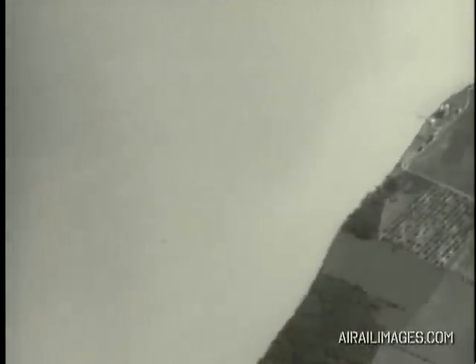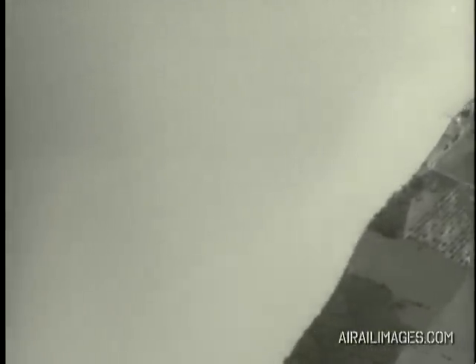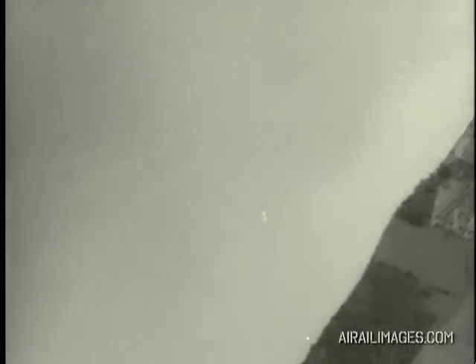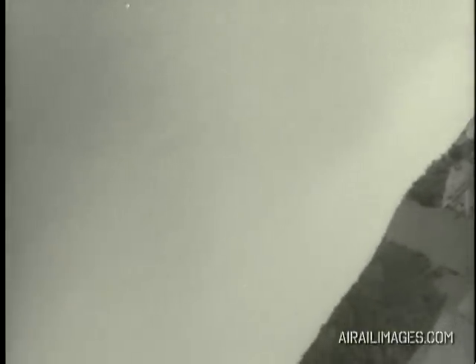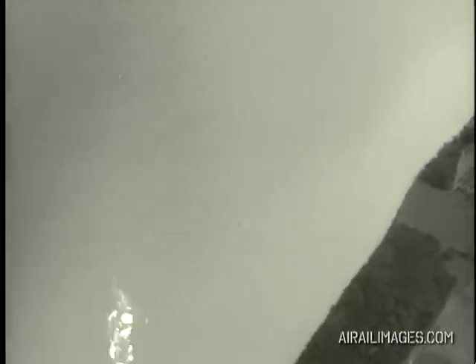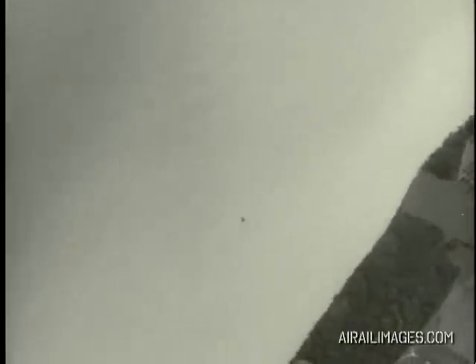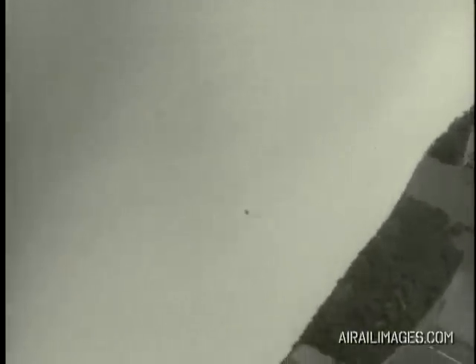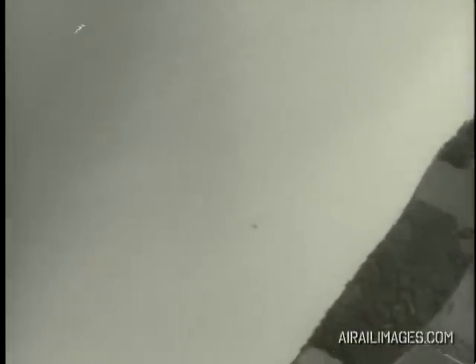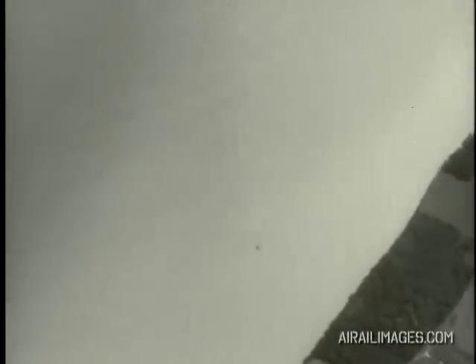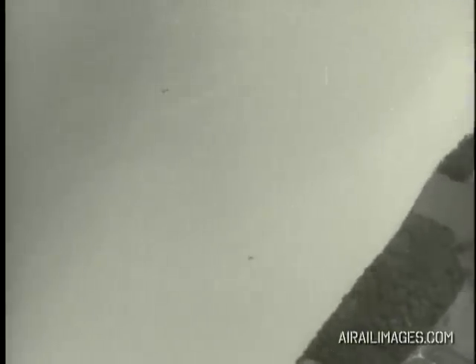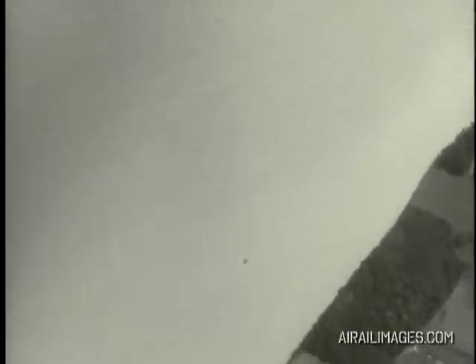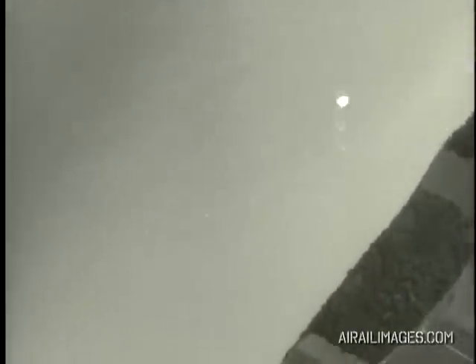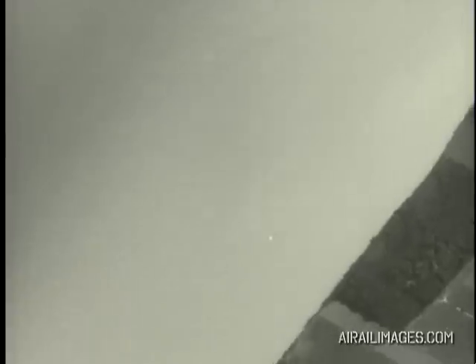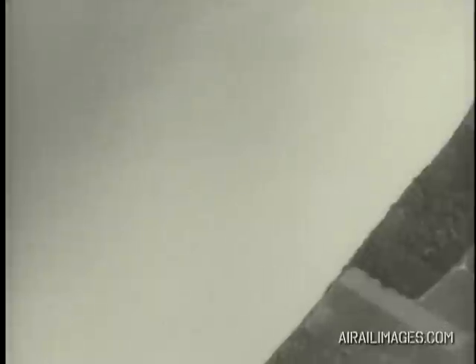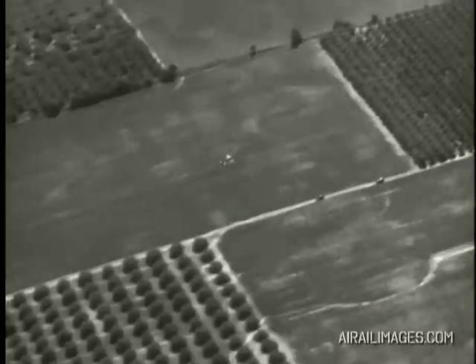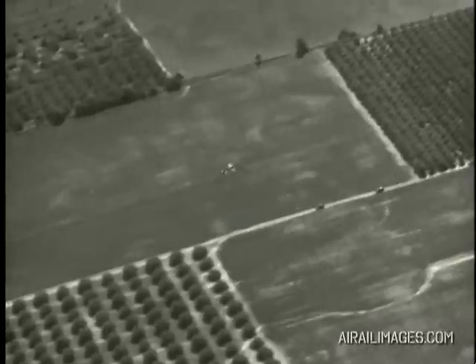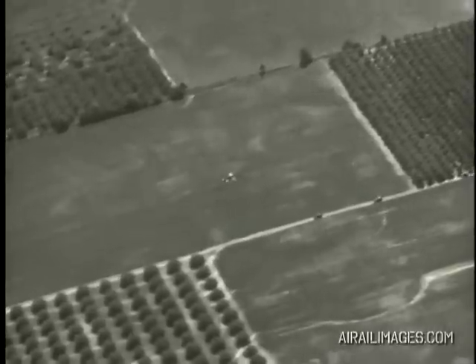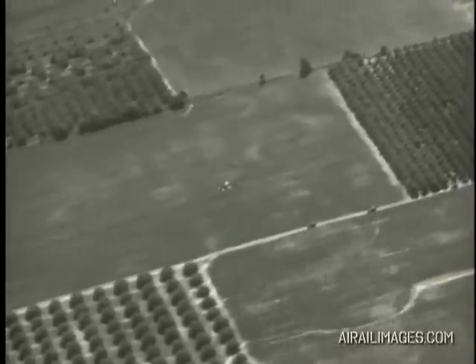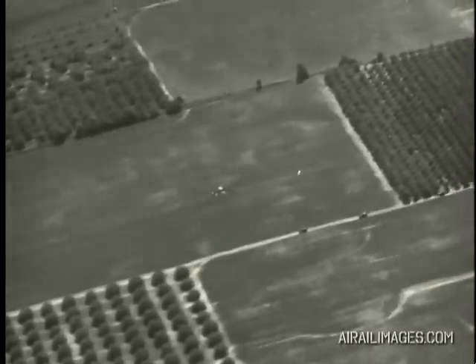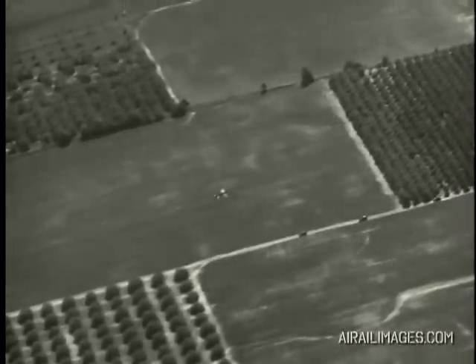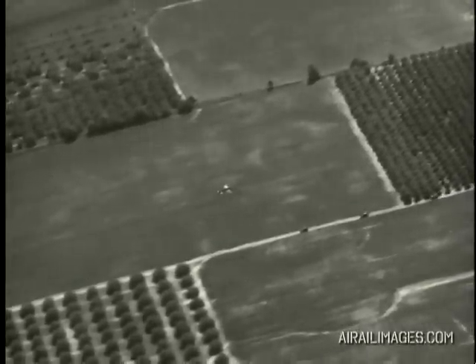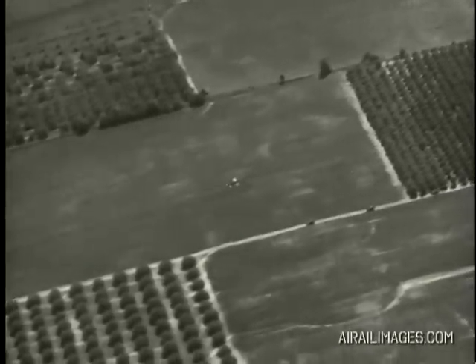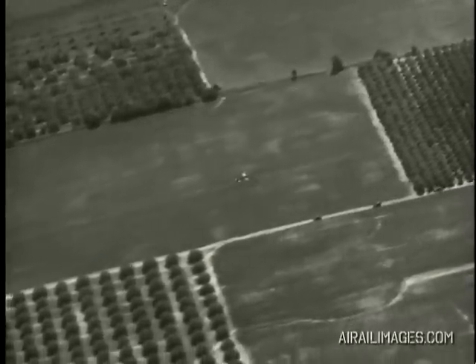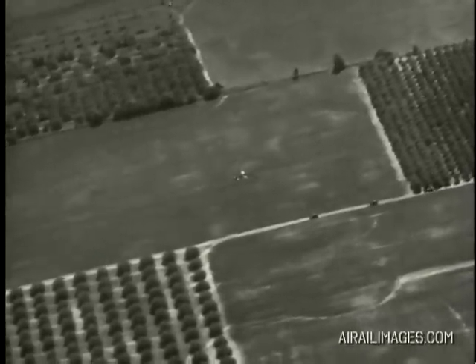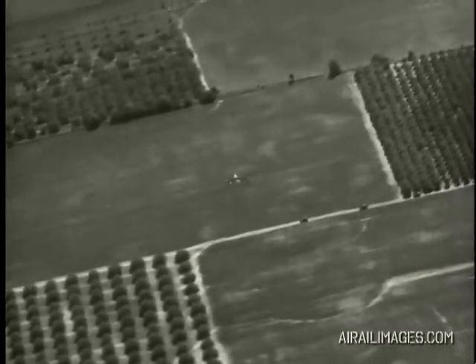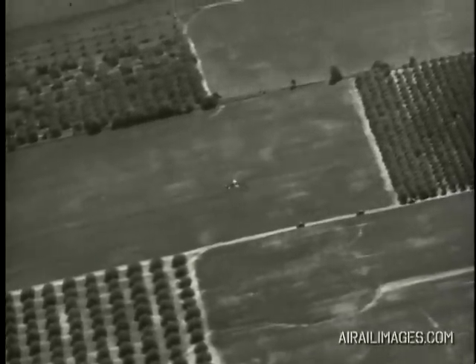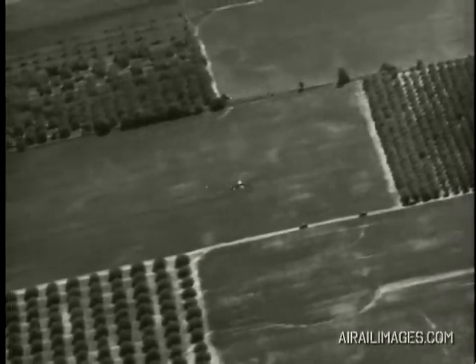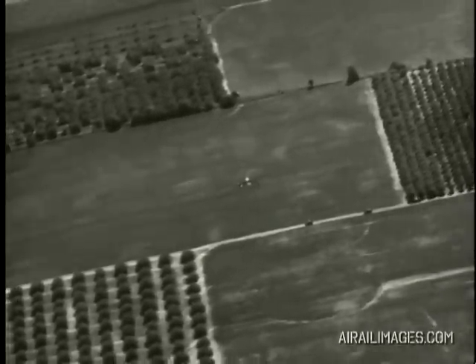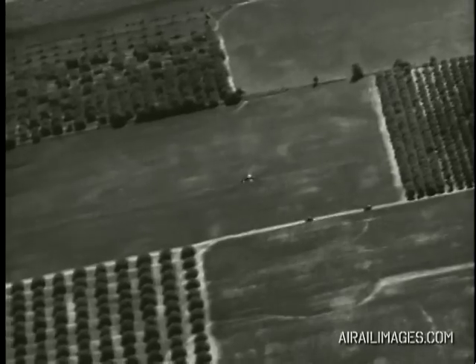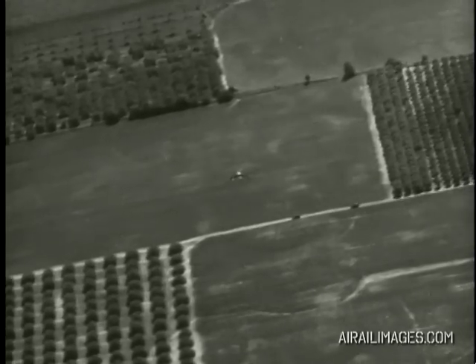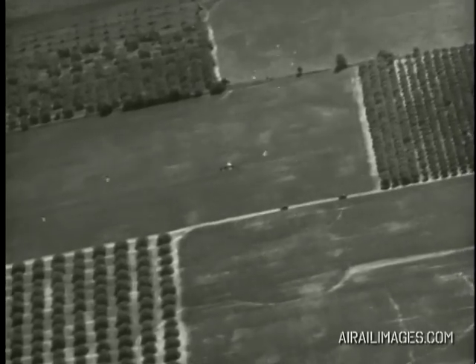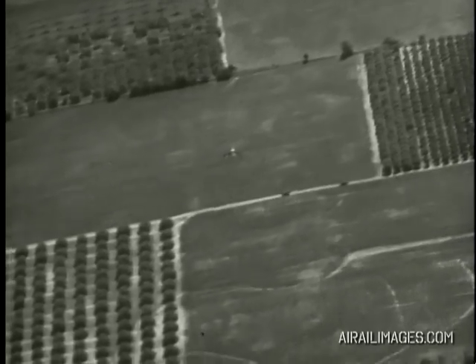In the final spin, the new pilot failed to pull the ship out, and as a result, the plane pancaked into the ground on a nearby farm. The pilot bailed out at 1,000 feet and was uninjured.